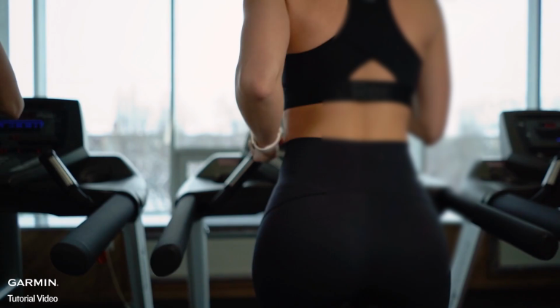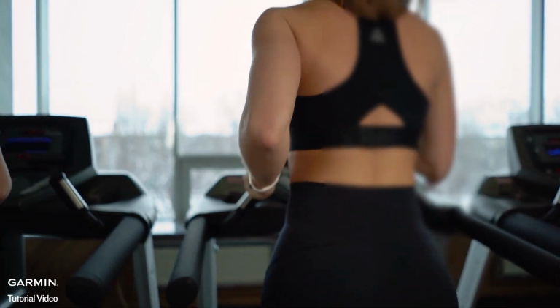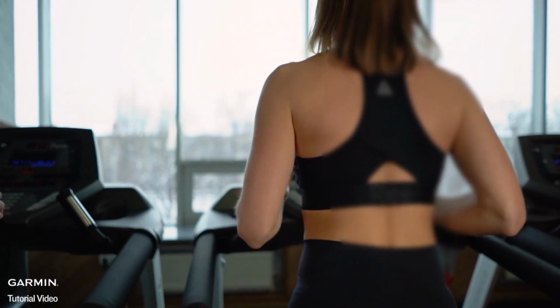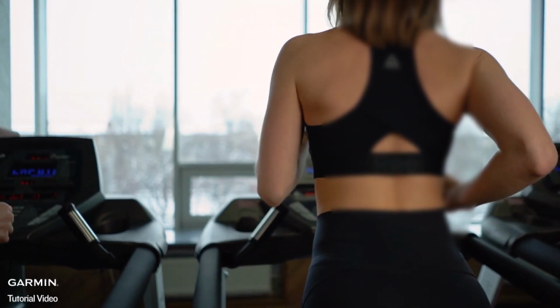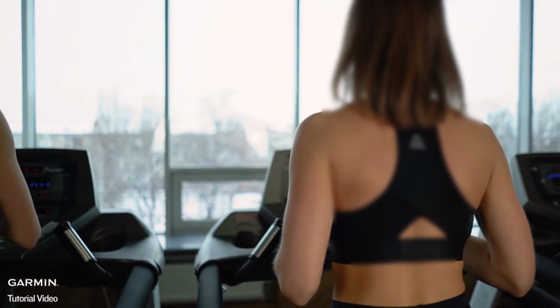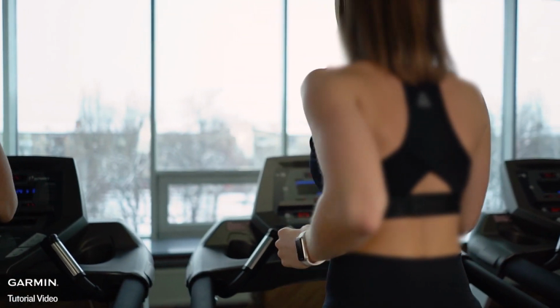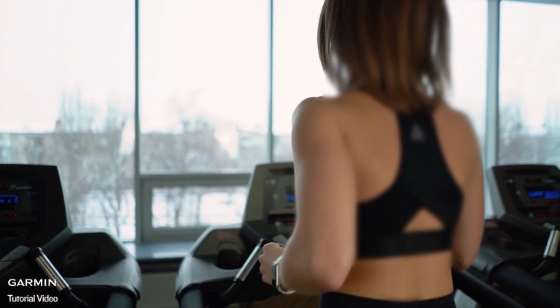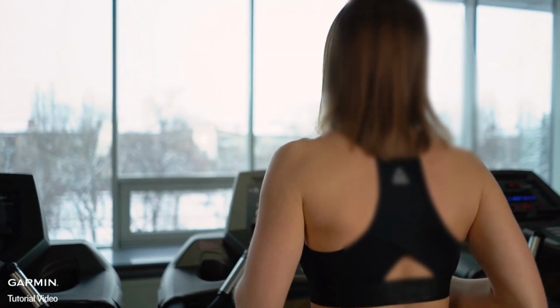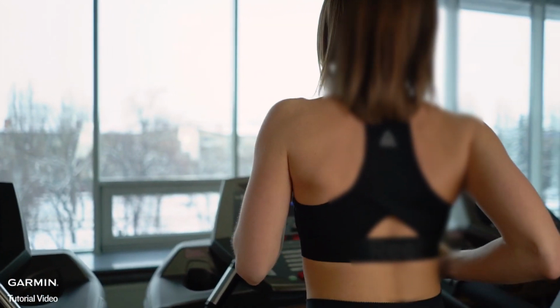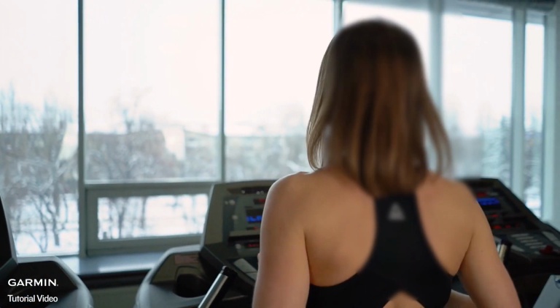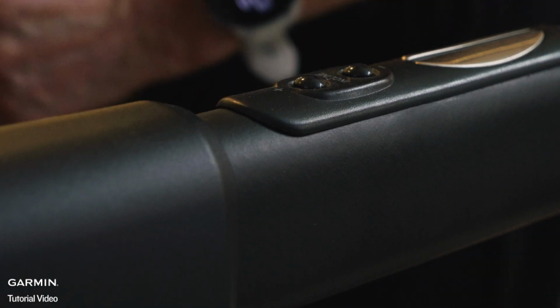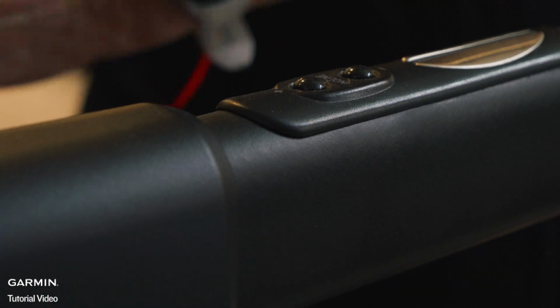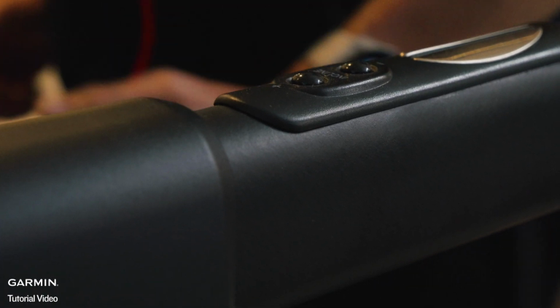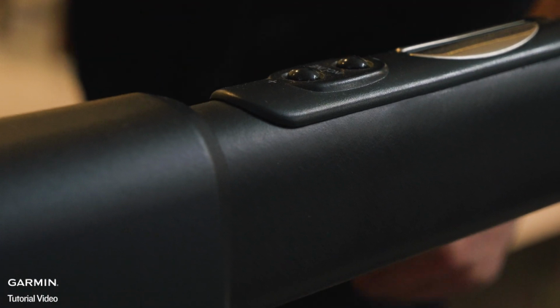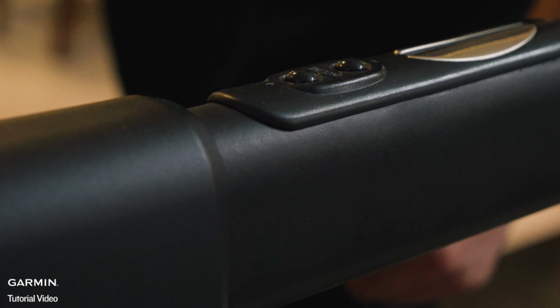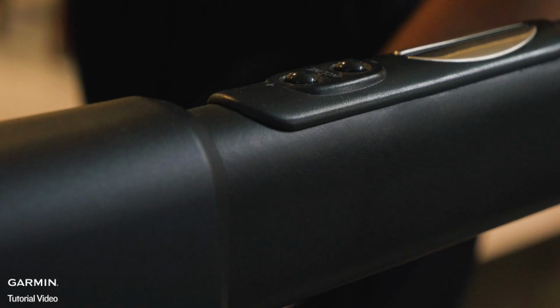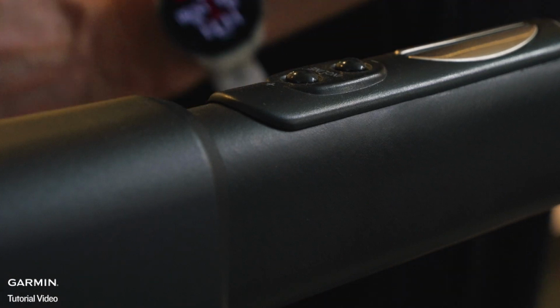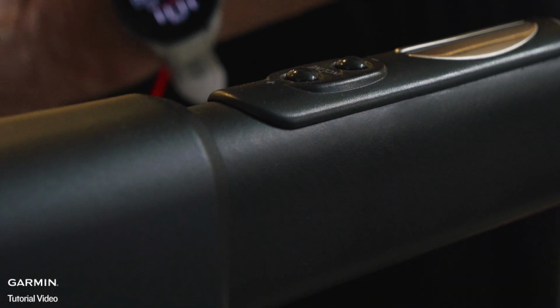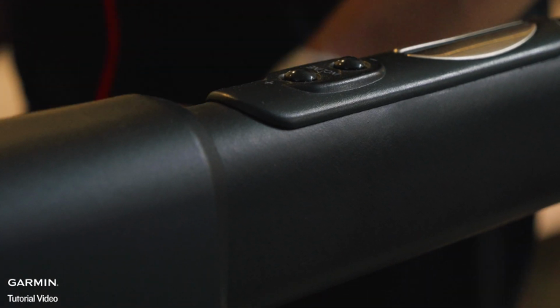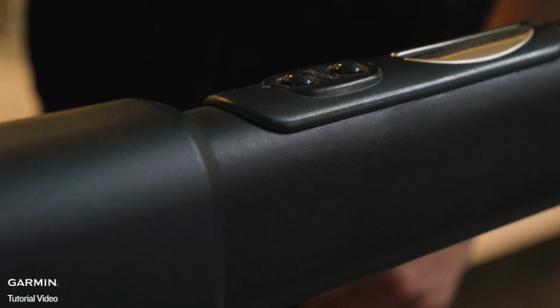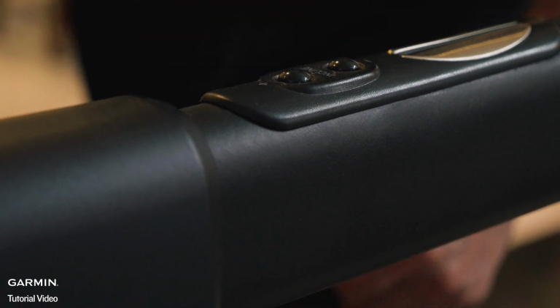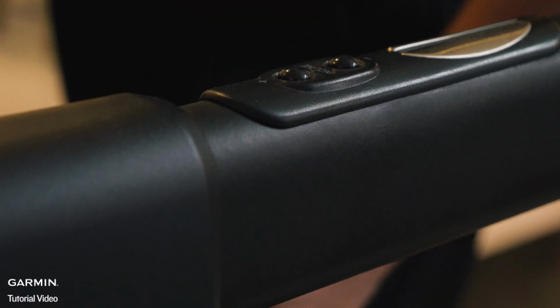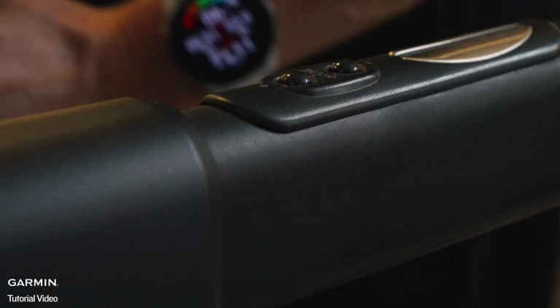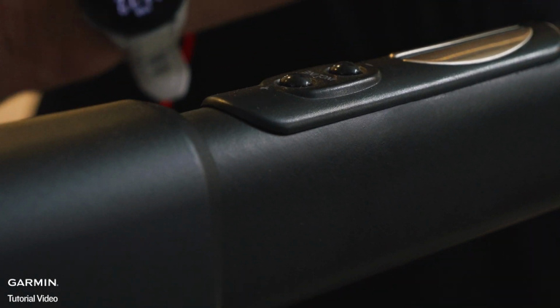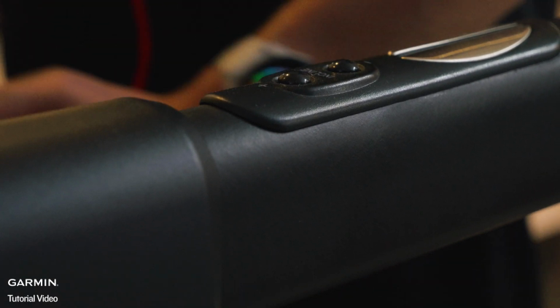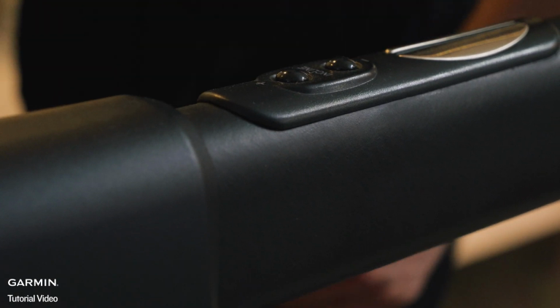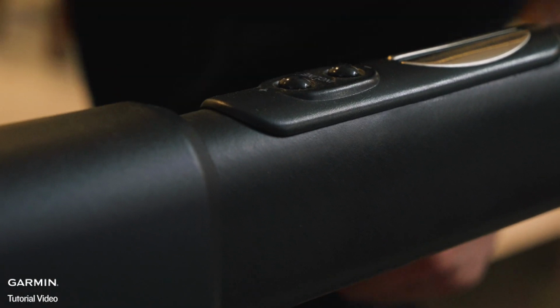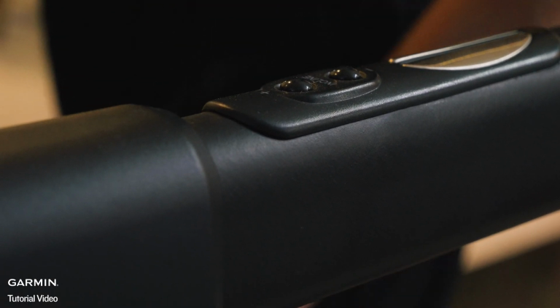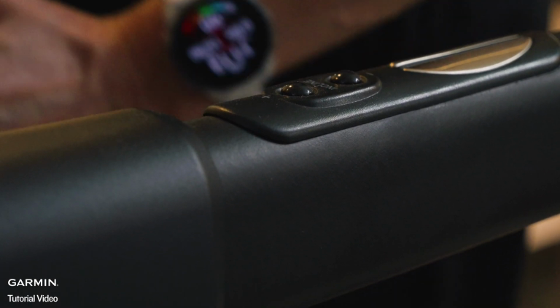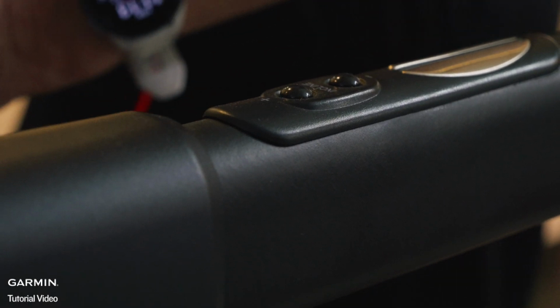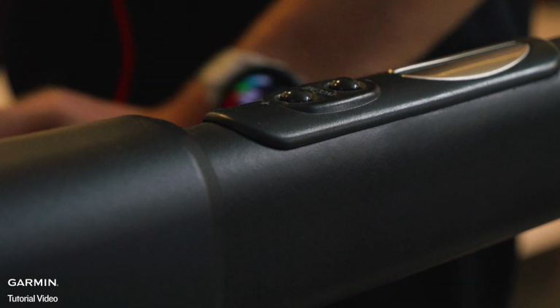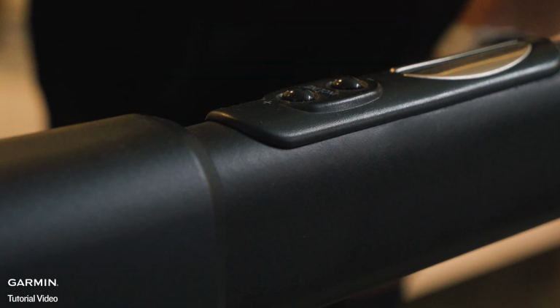To get the best results, swing your arms naturally while running or walking on the treadmill and avoid holding the handrails, as this interferes with the accelerometer's ability to track arm motion.